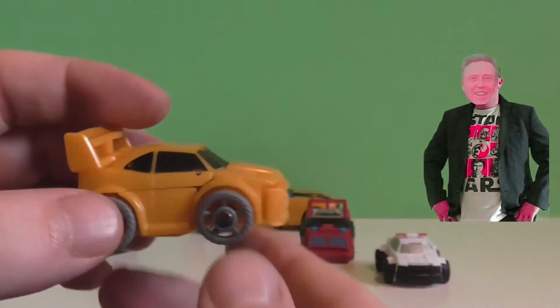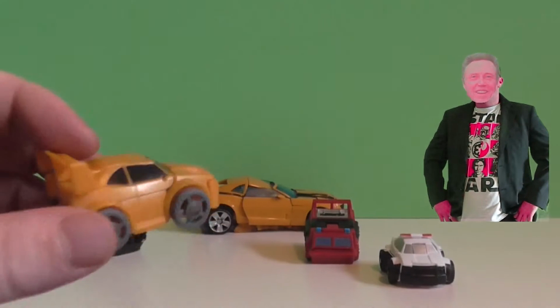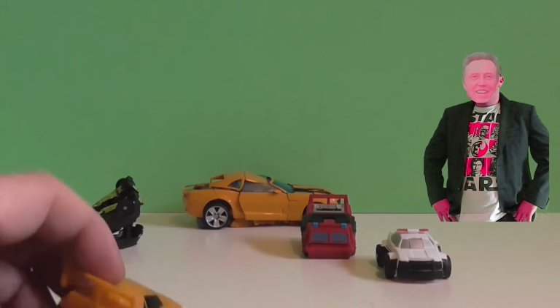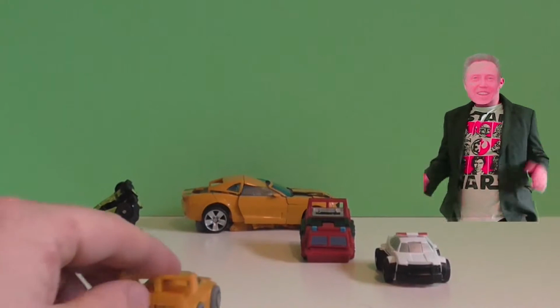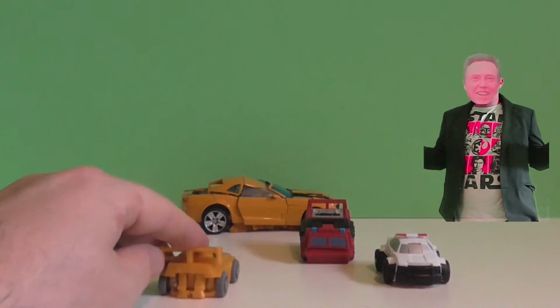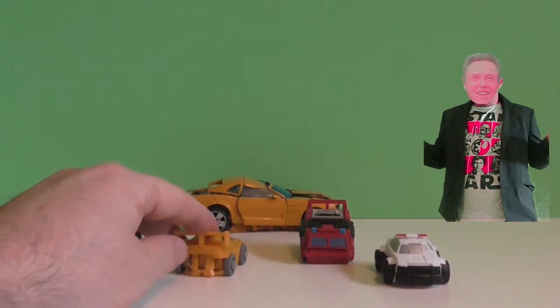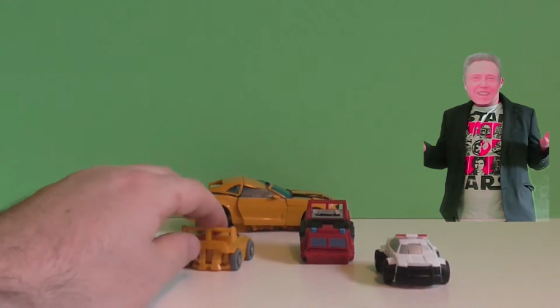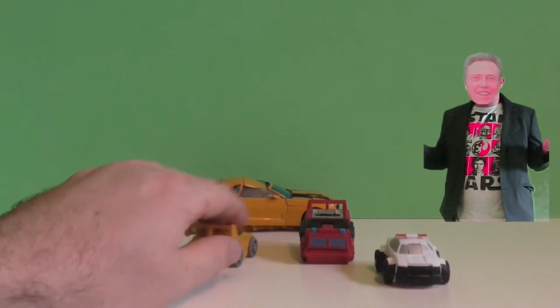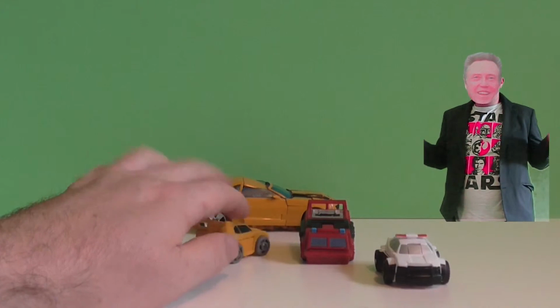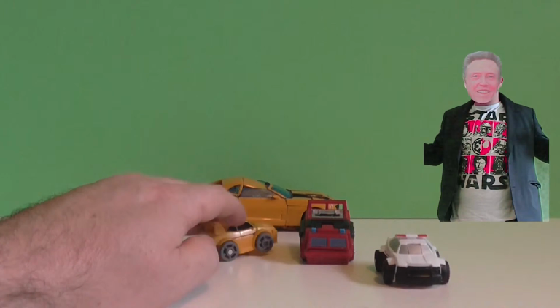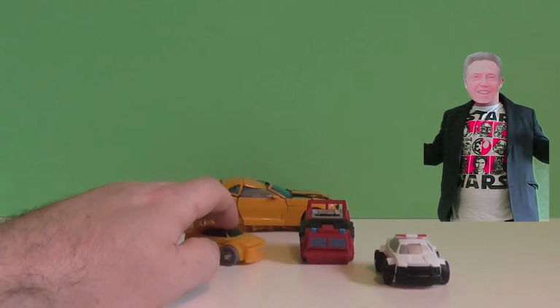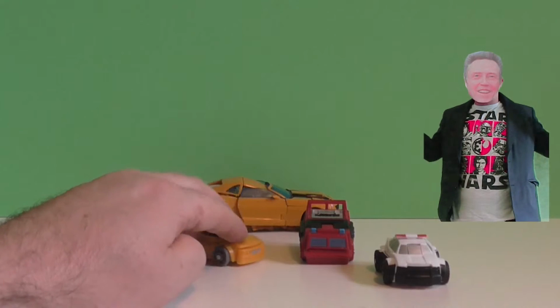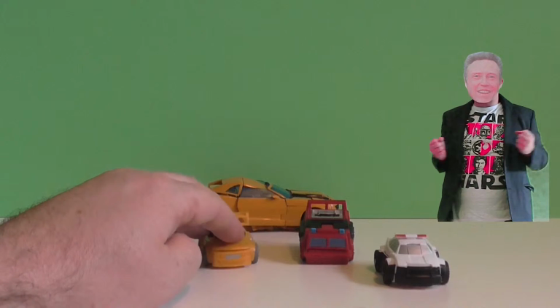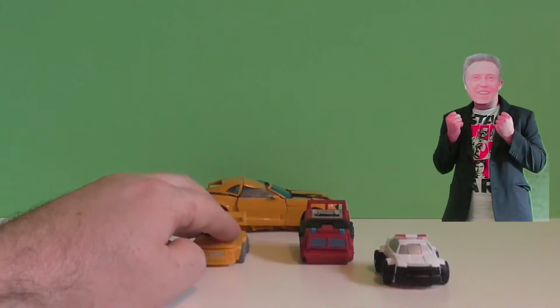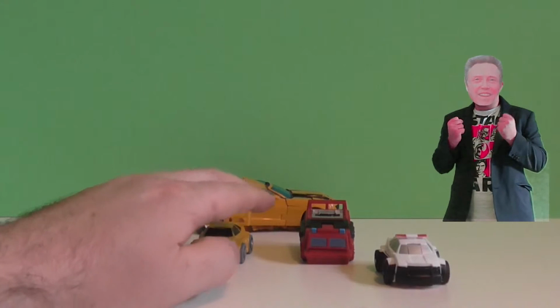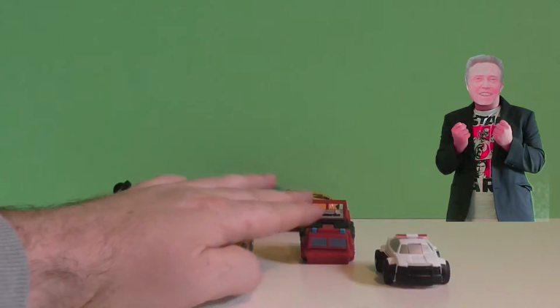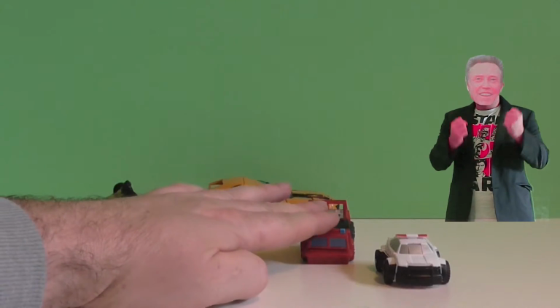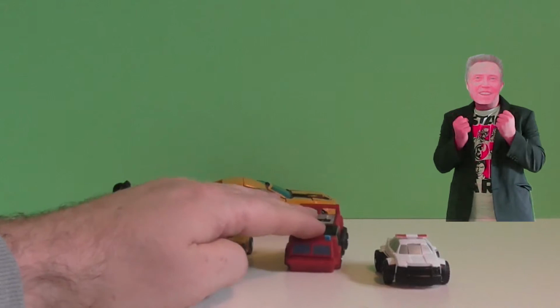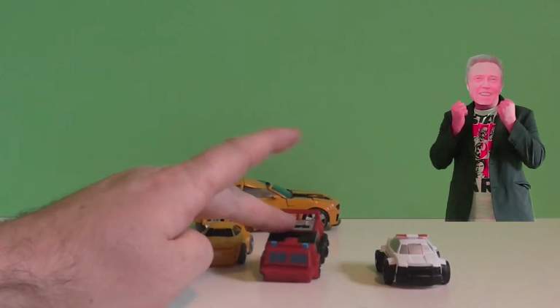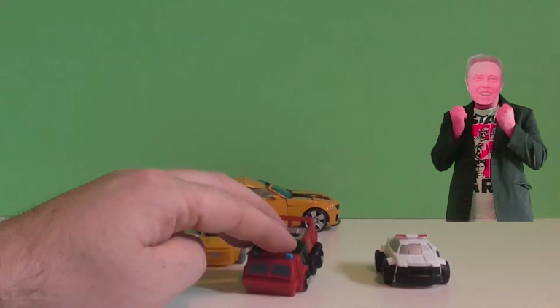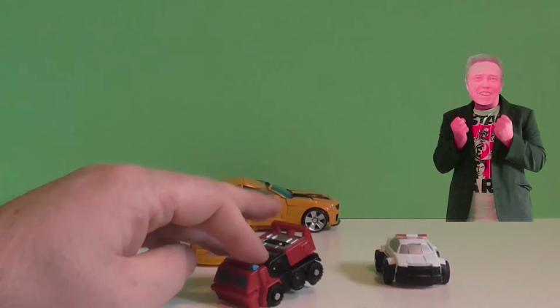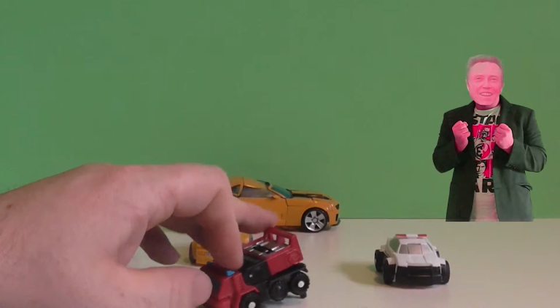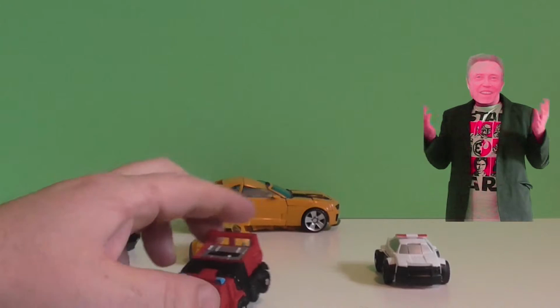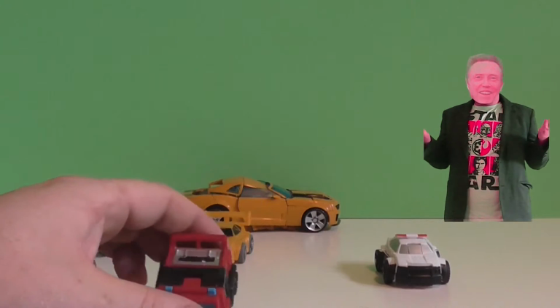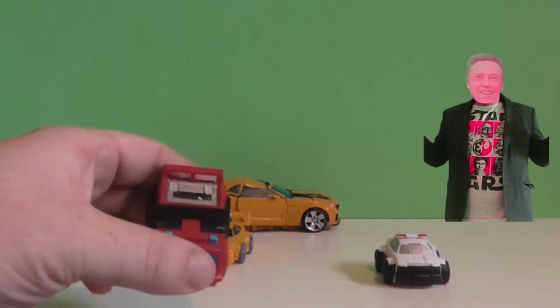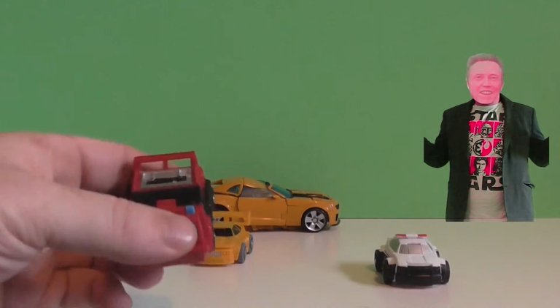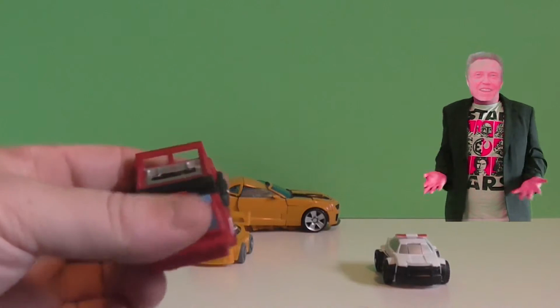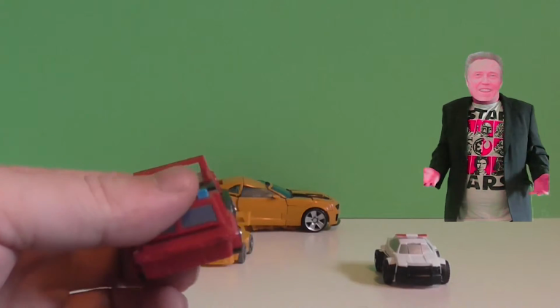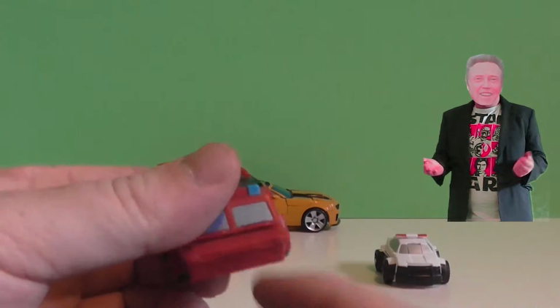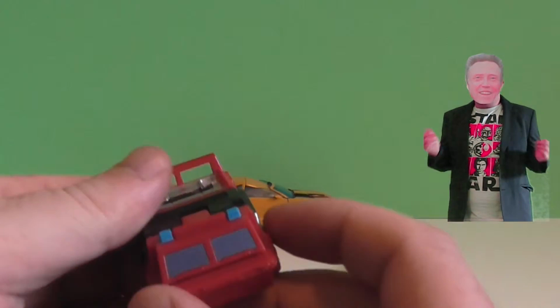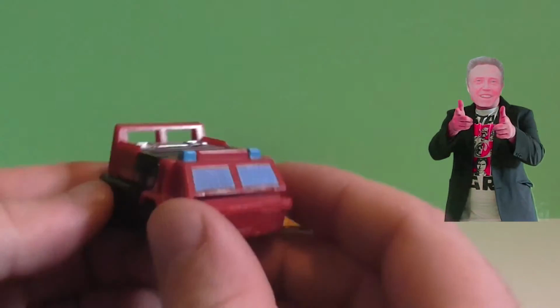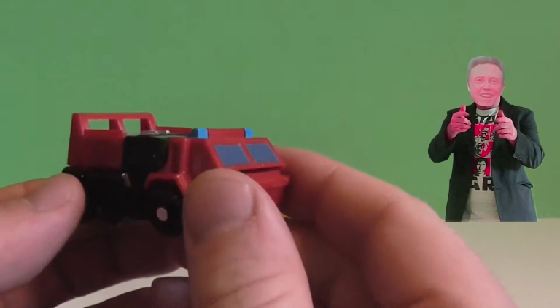But this one transforms back into a car so easy. So that was the yellow transformer. If I had to take a guess, I'd call it something like Bumblebee, because it's the only transformer I know — apart from, obviously, Optimus Prime.